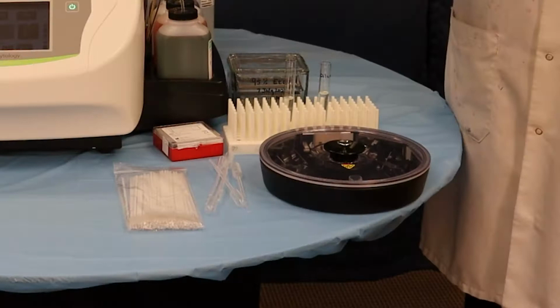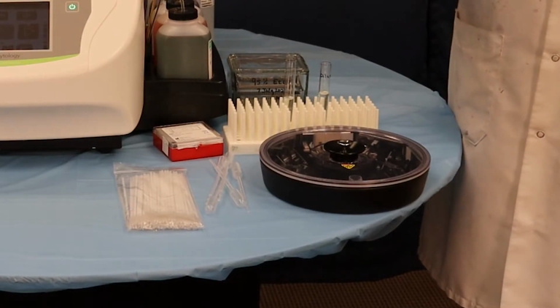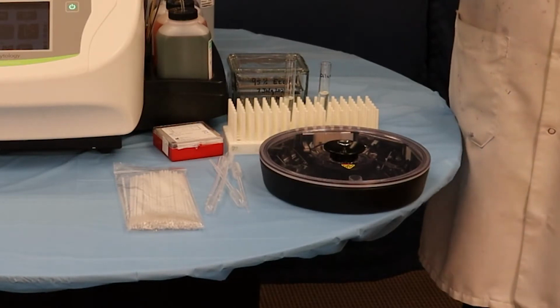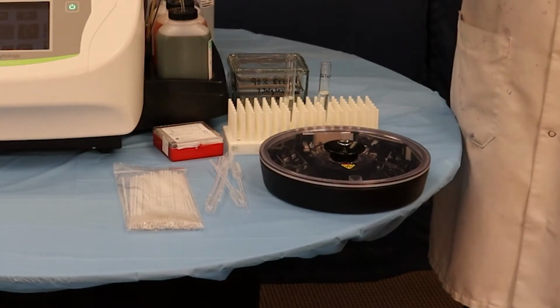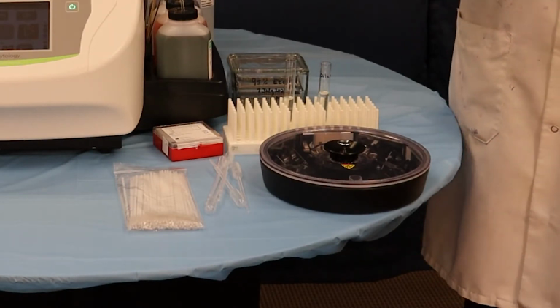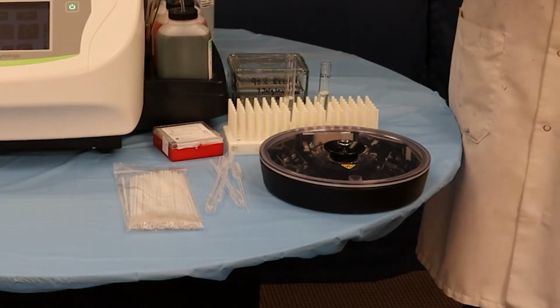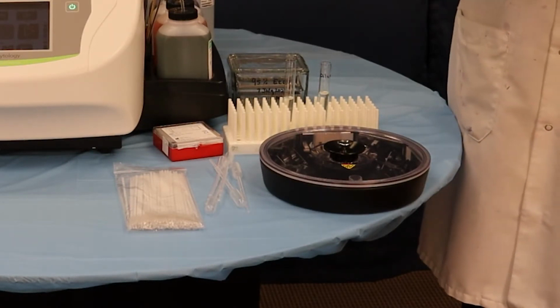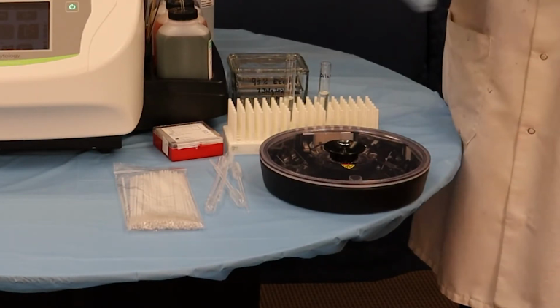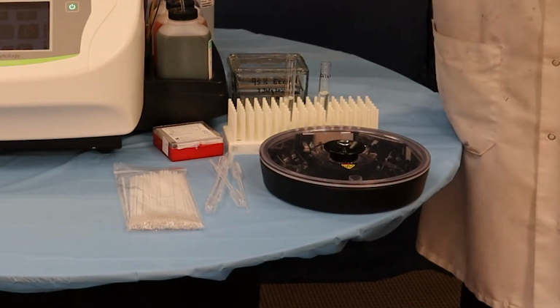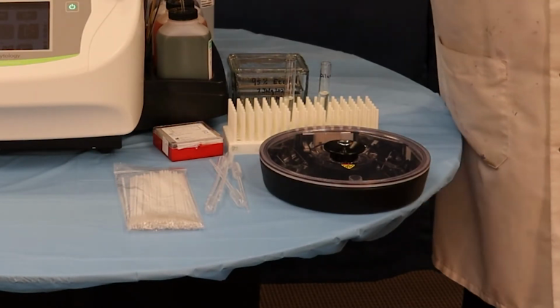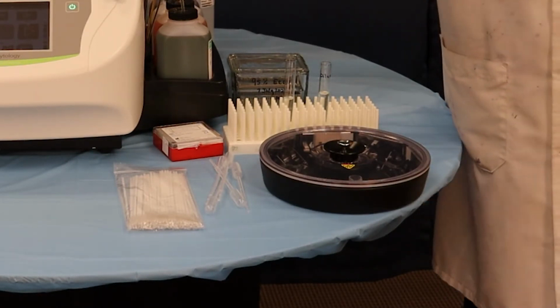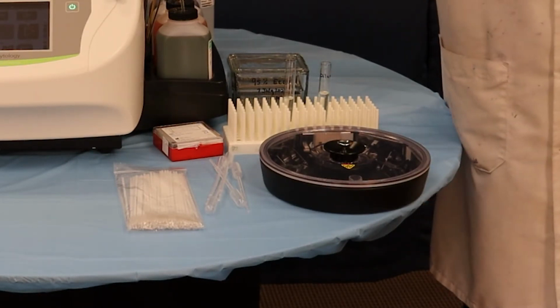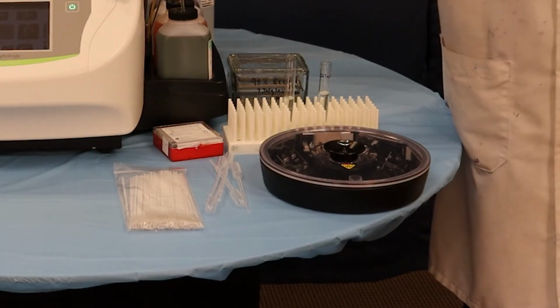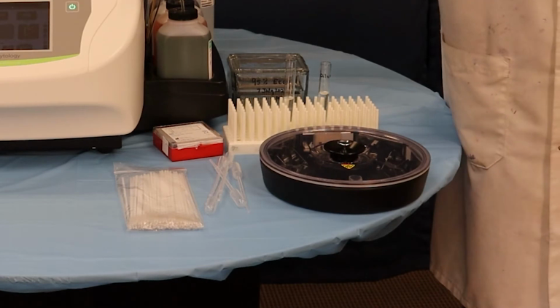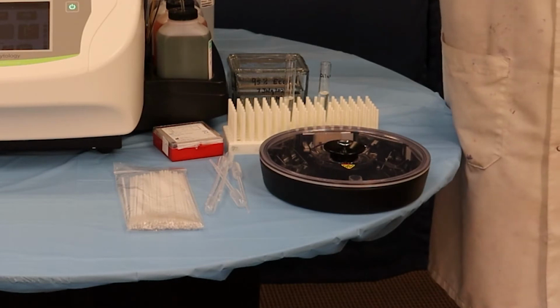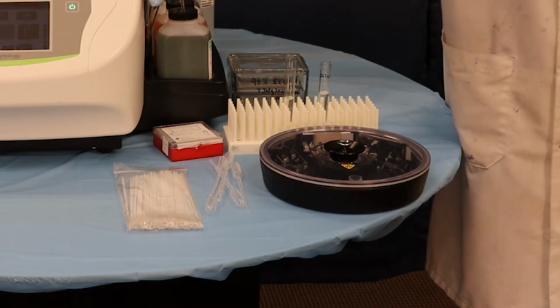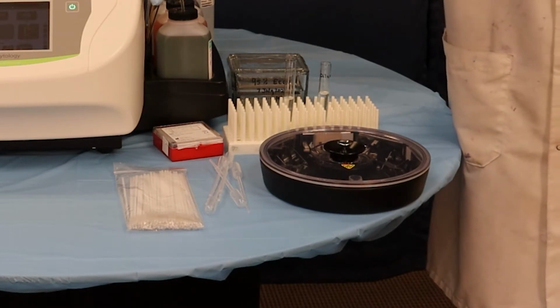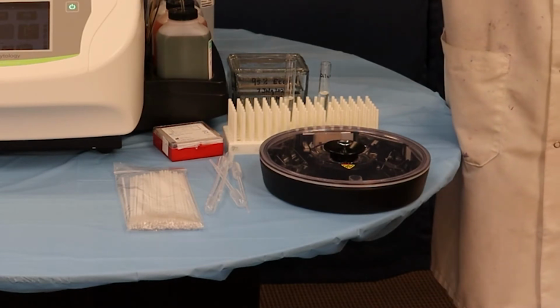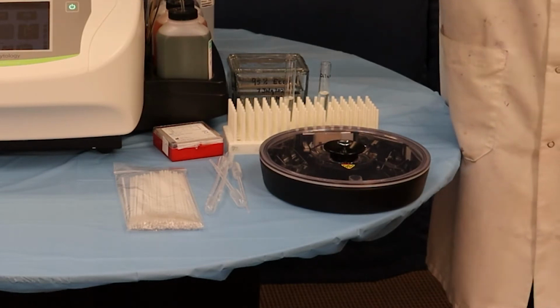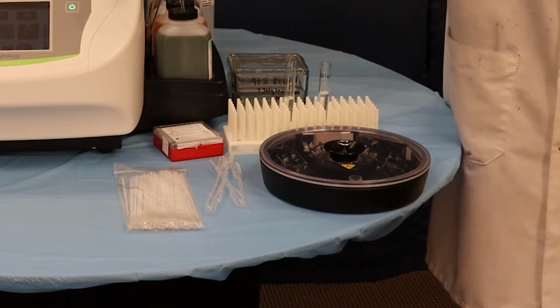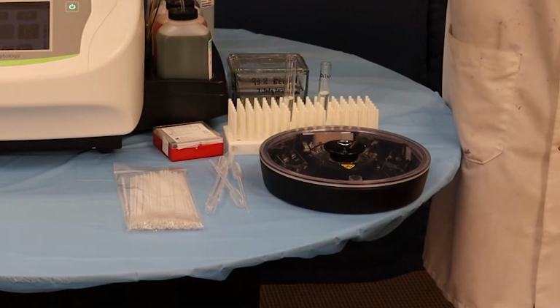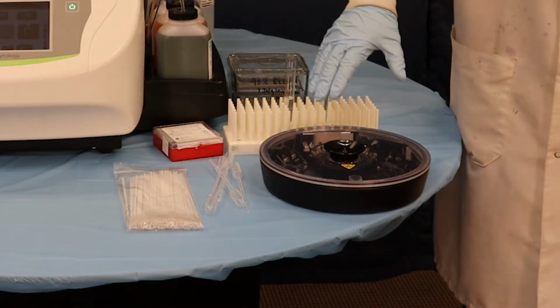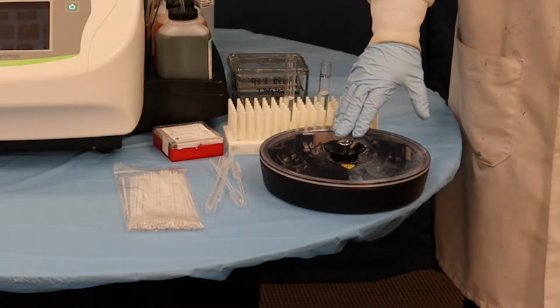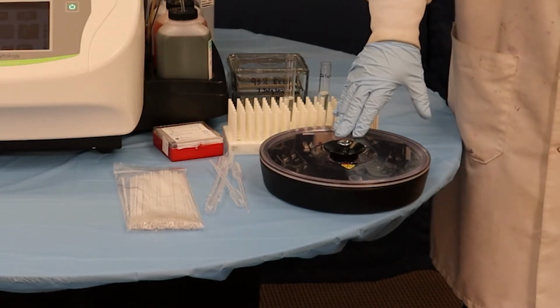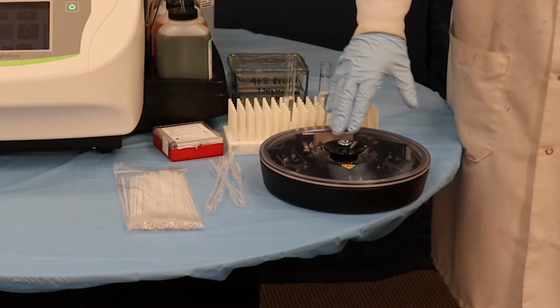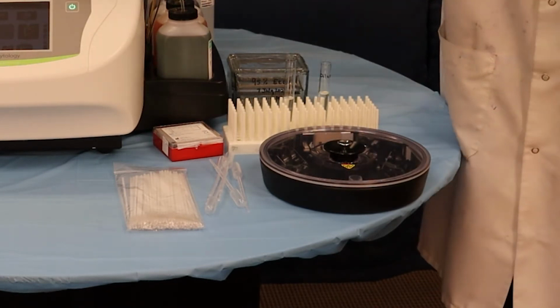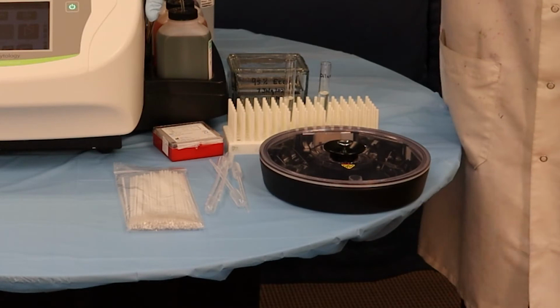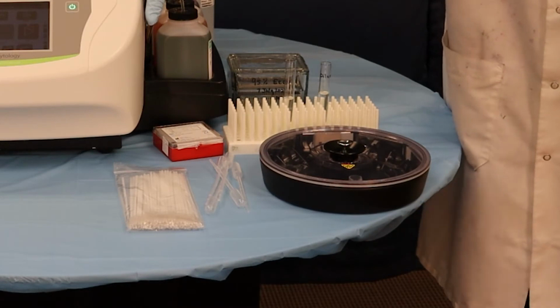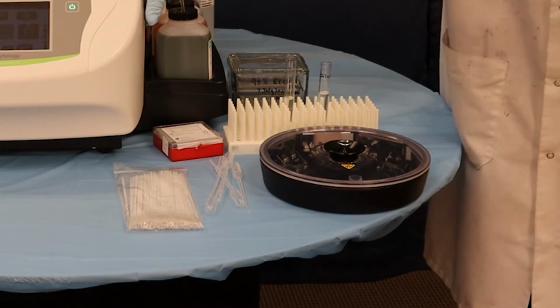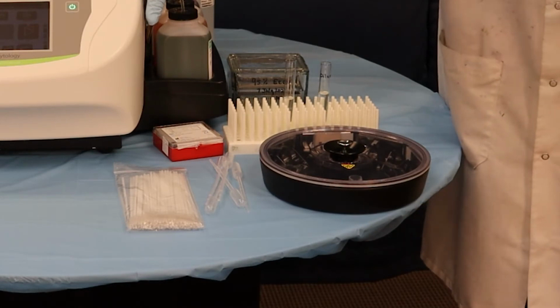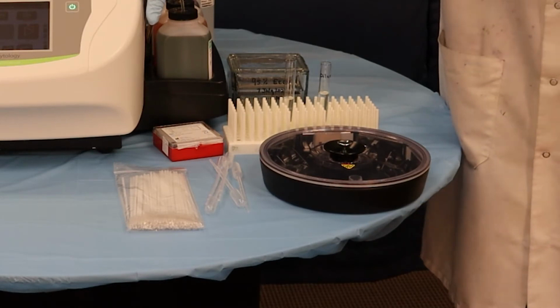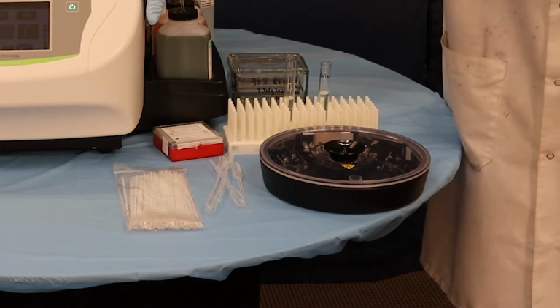Today we're going to demonstrate how to mount buccal cells. The AeroSpray Cytology Stainer has a dual purpose — it can be used to stain, but also to be used with our Cytopro Rotor to cytocentrifuge cells onto slides.